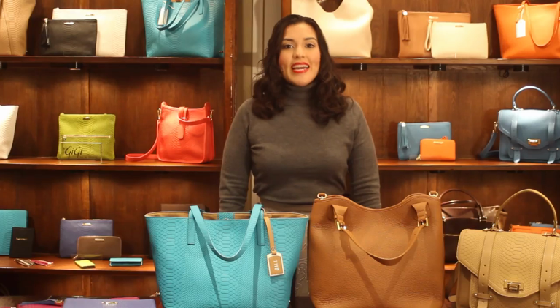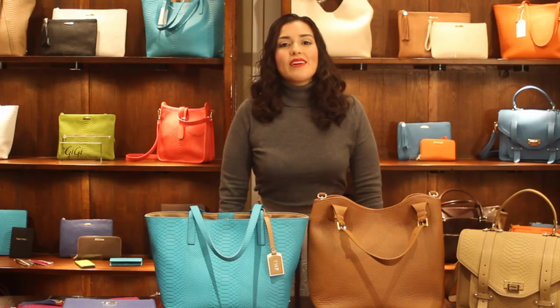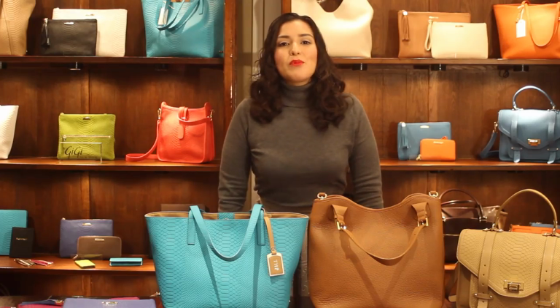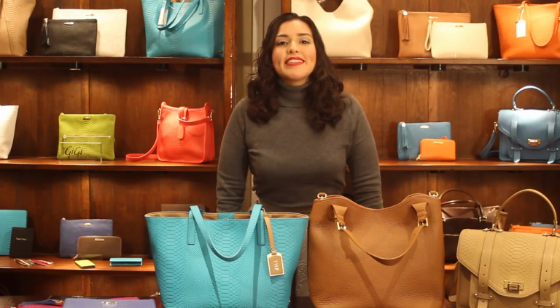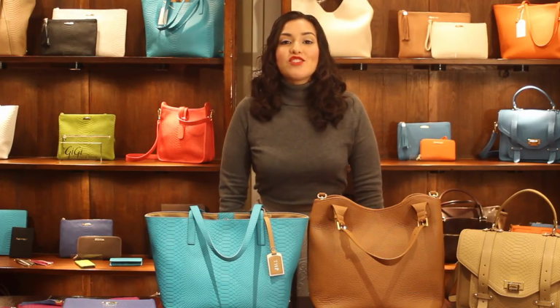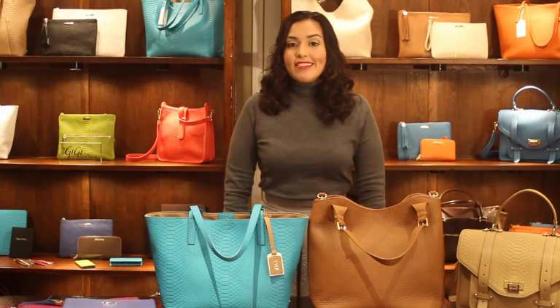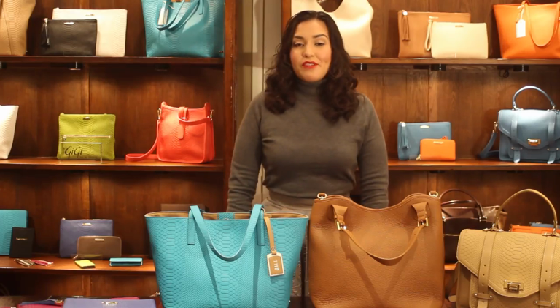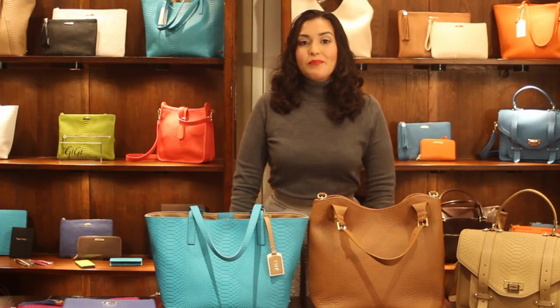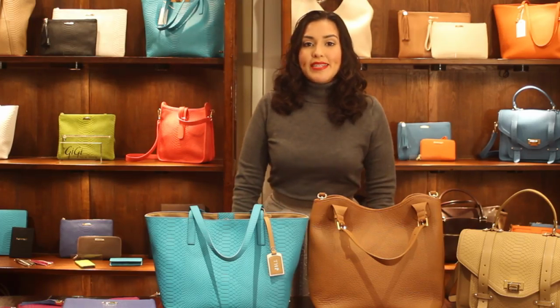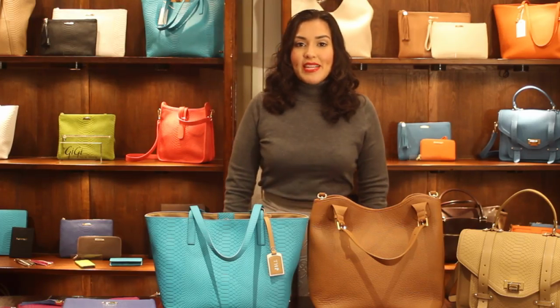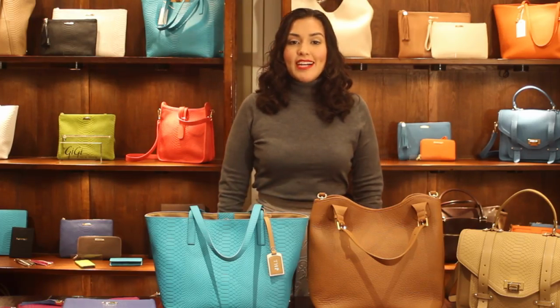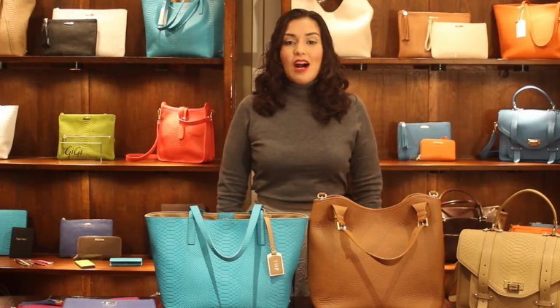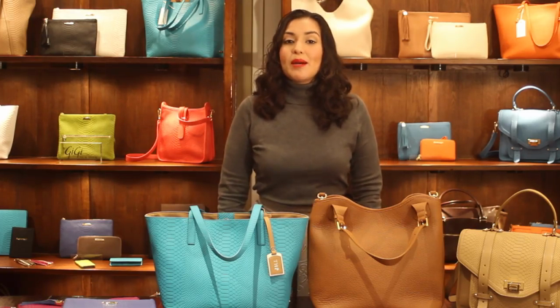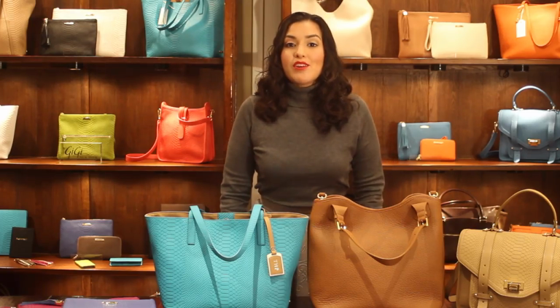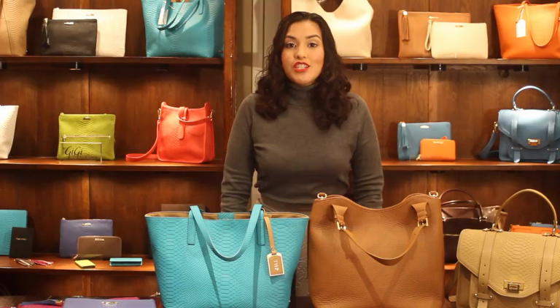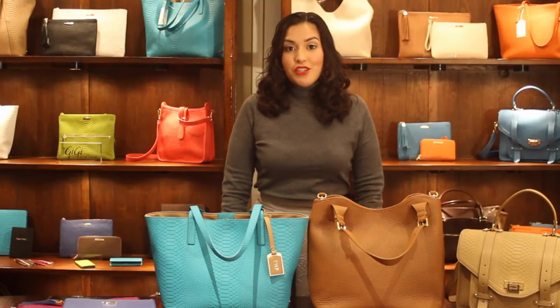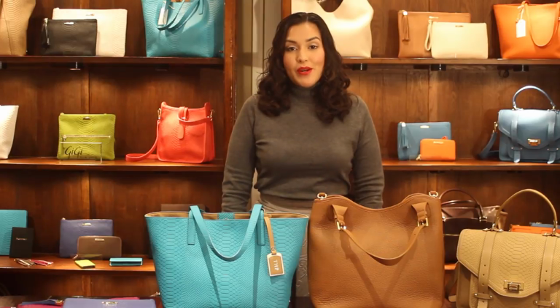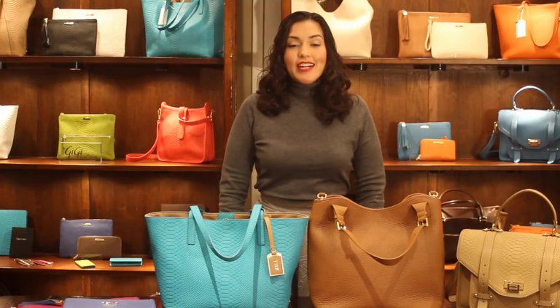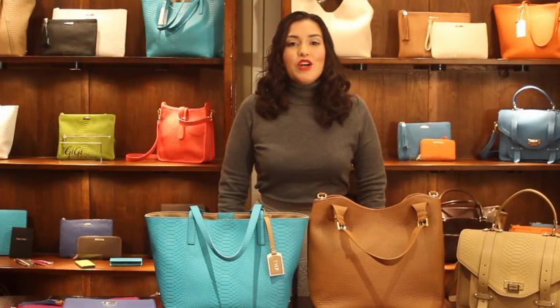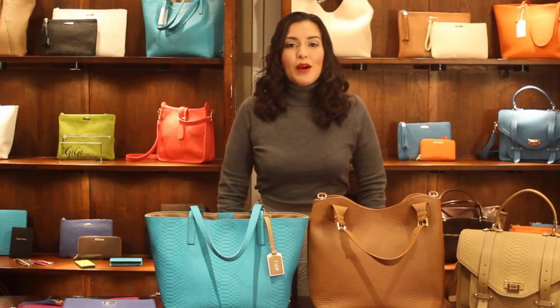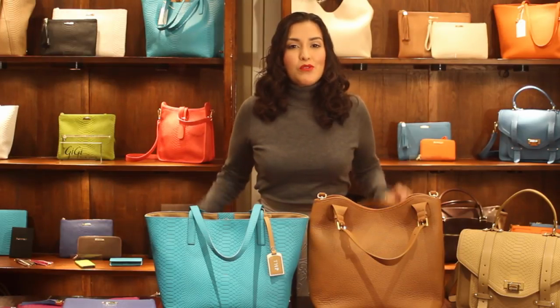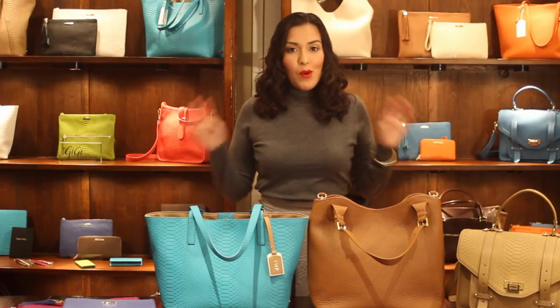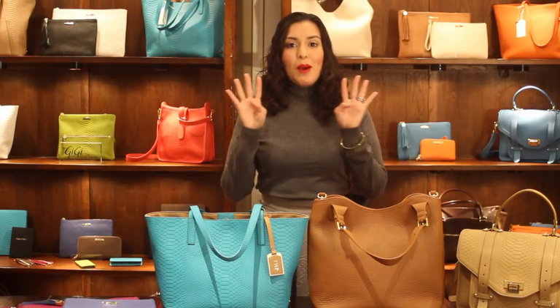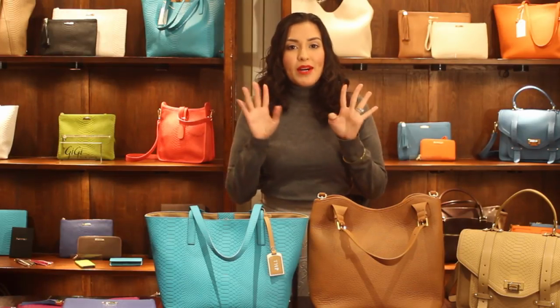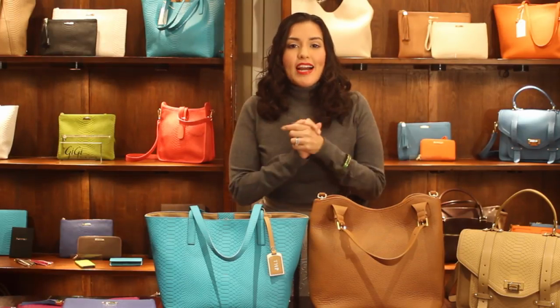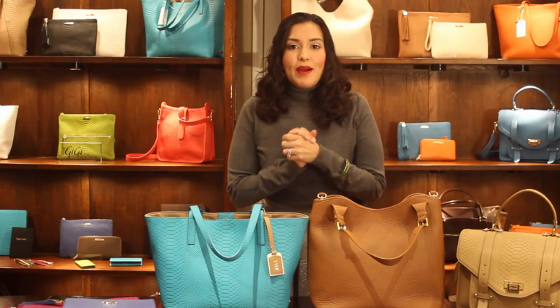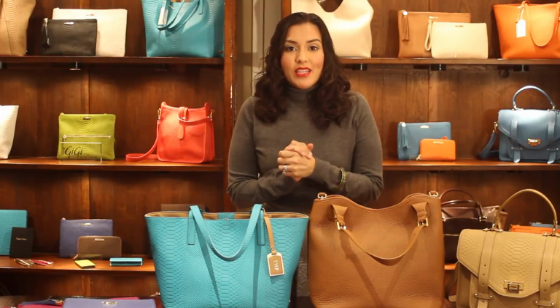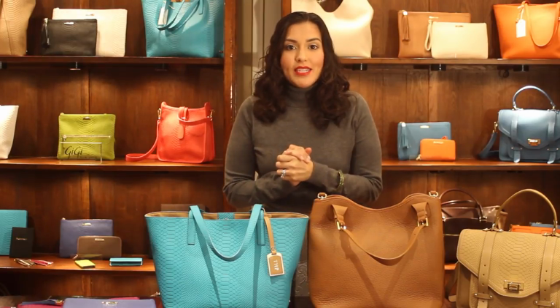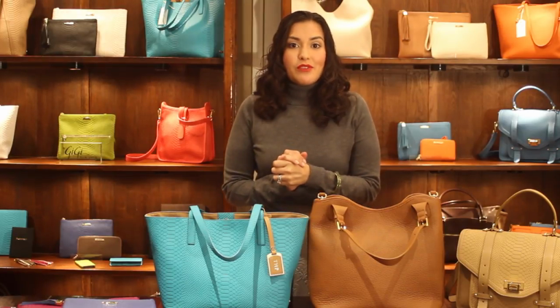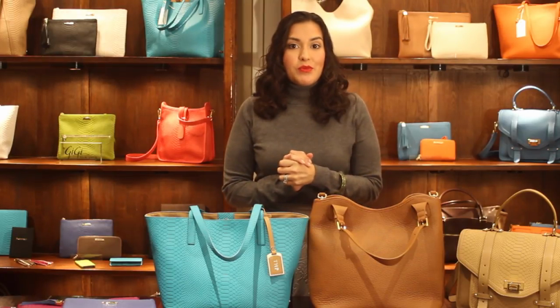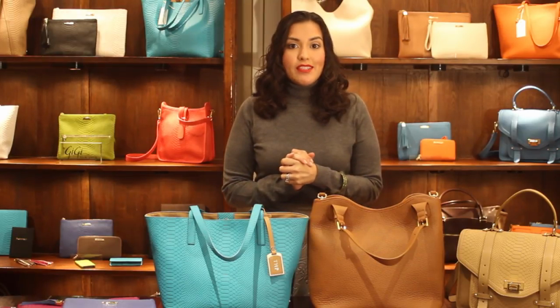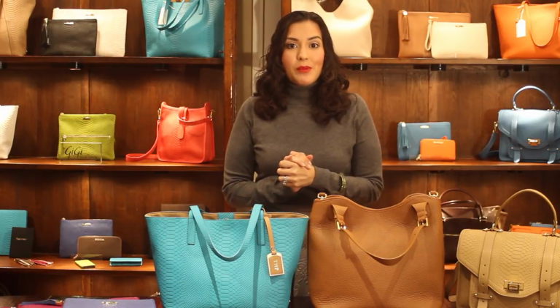Hey there everyone, this is Jessica from domesticatedme.com and I'm here at GG New York to talk about the four must-have bags that you'll need for this spring and summer.